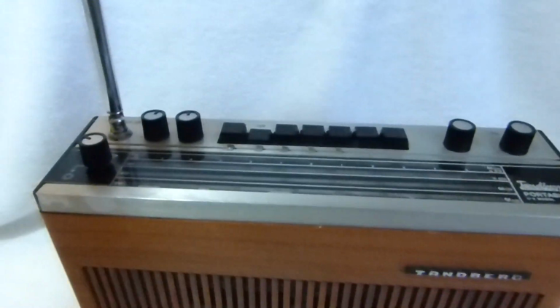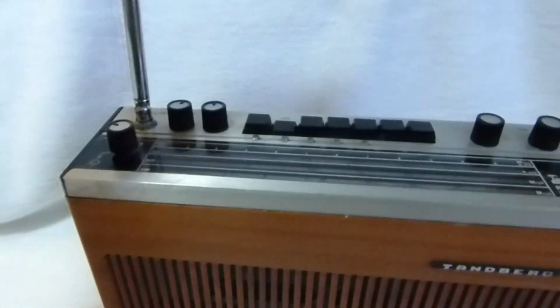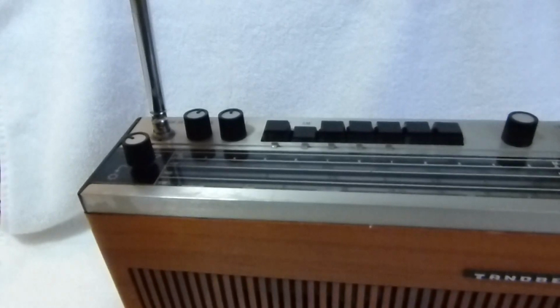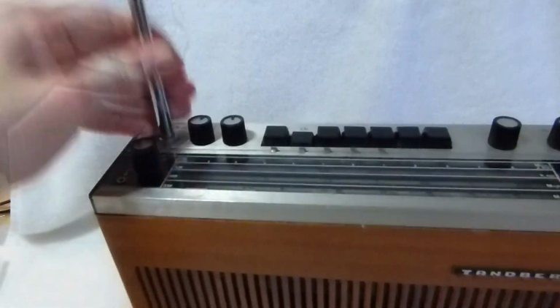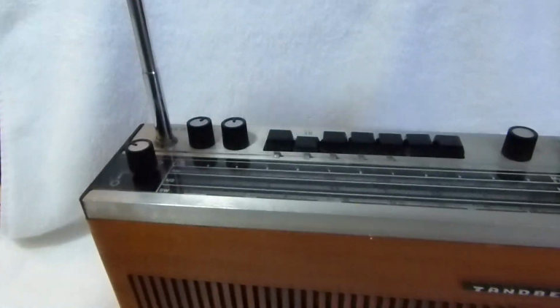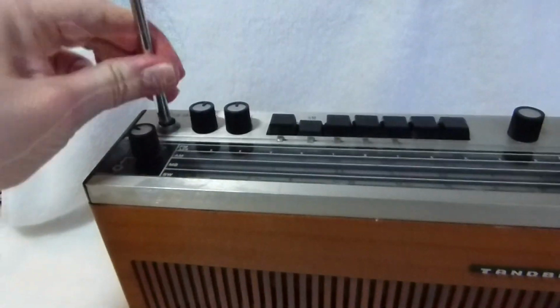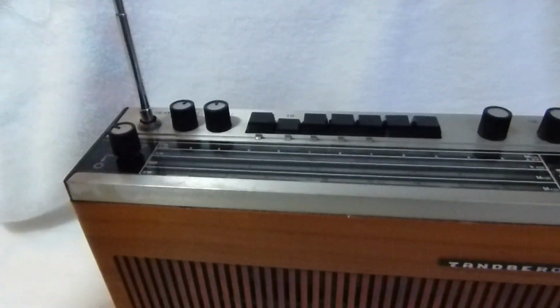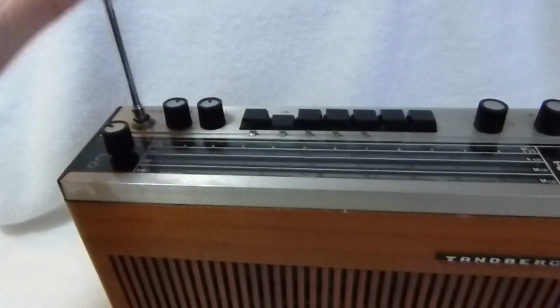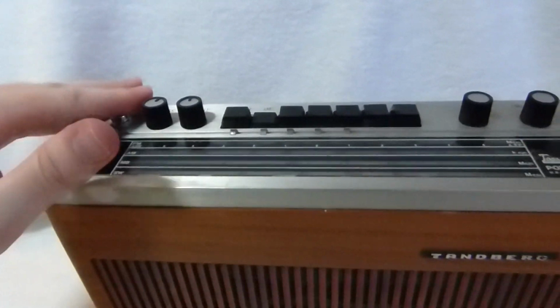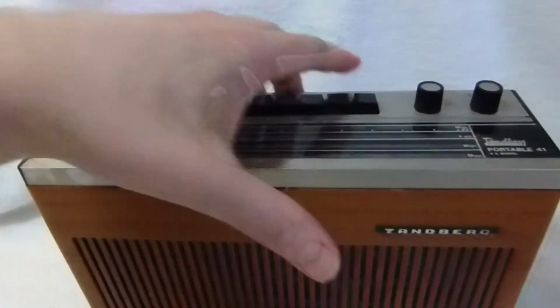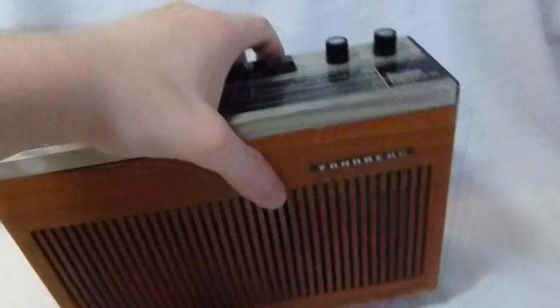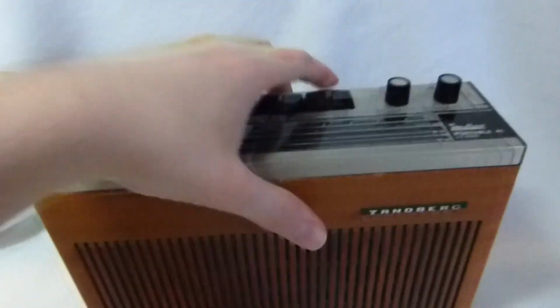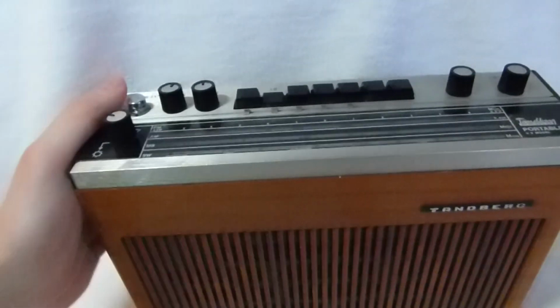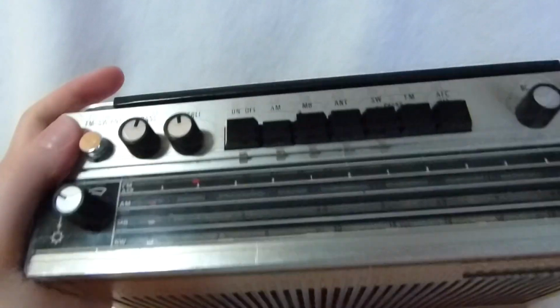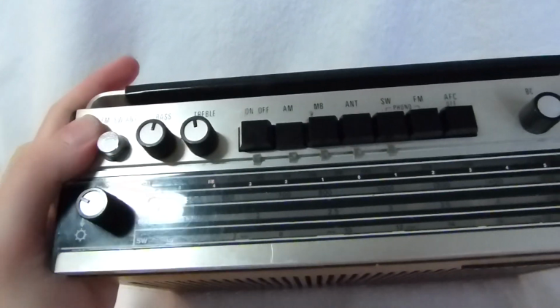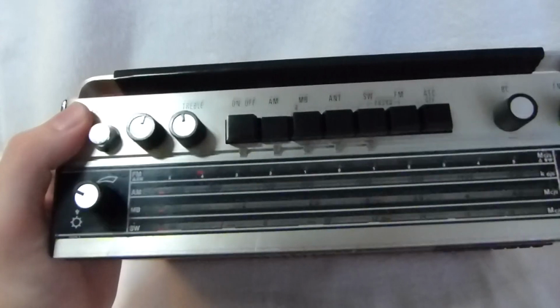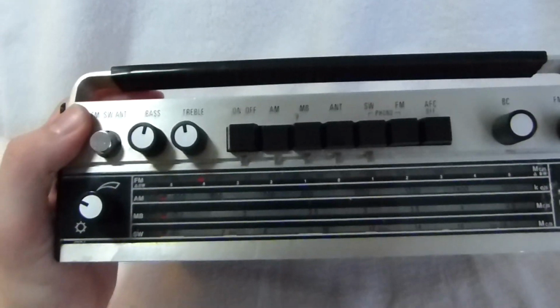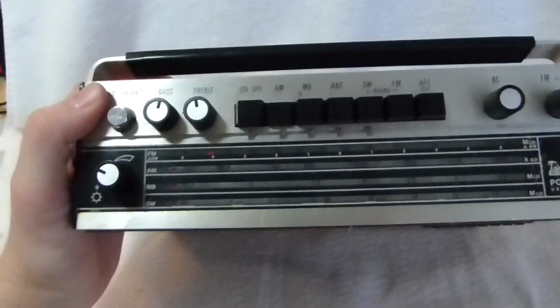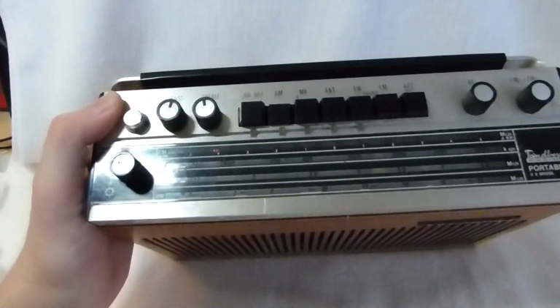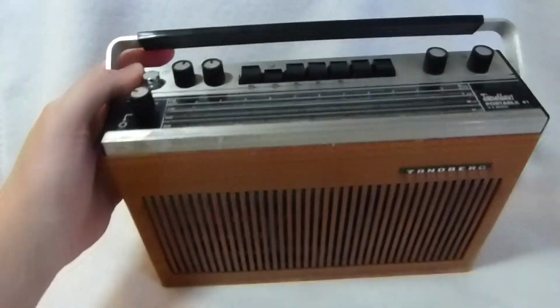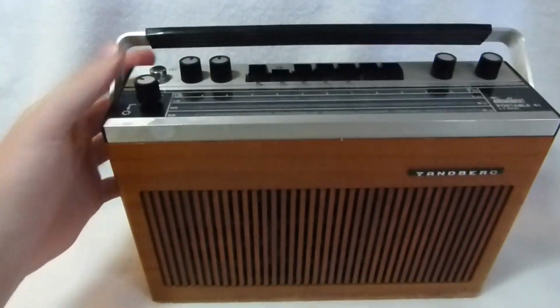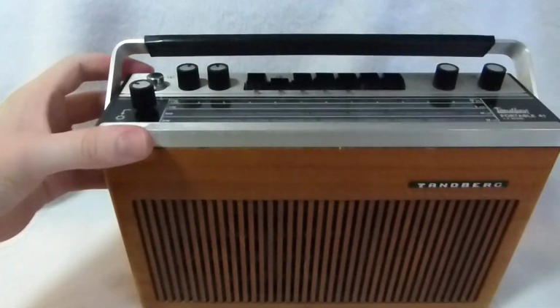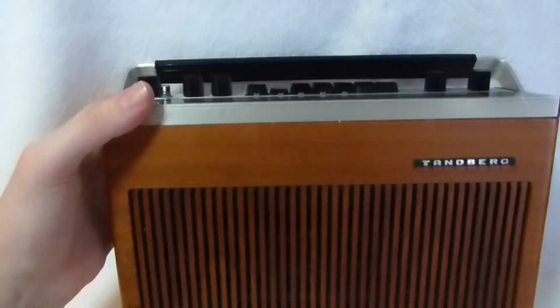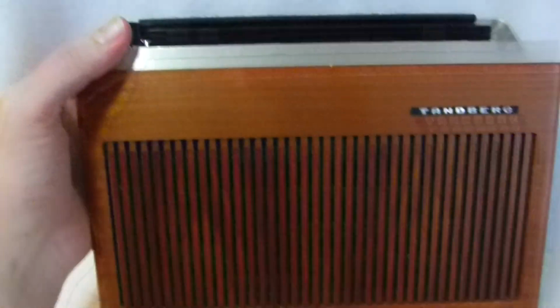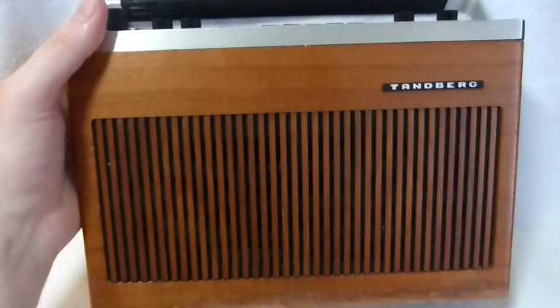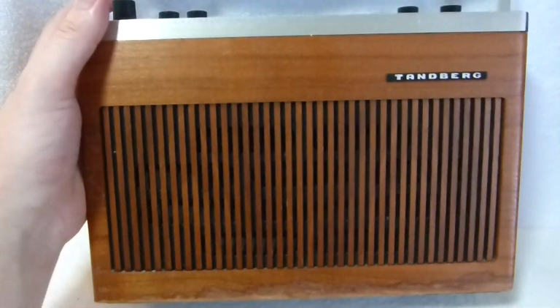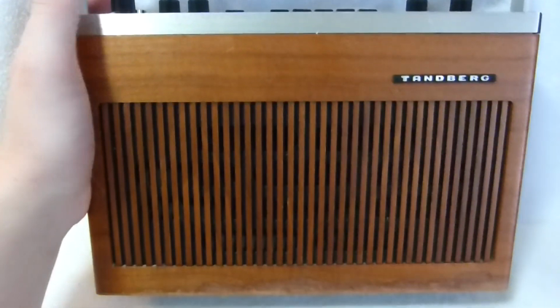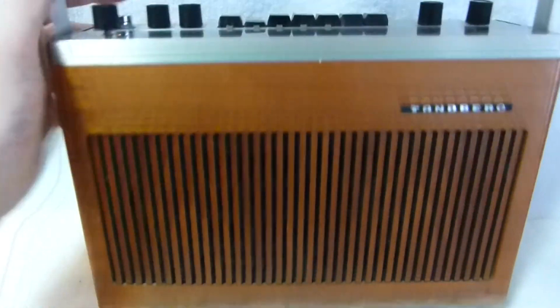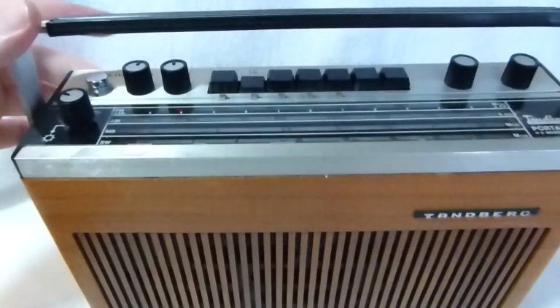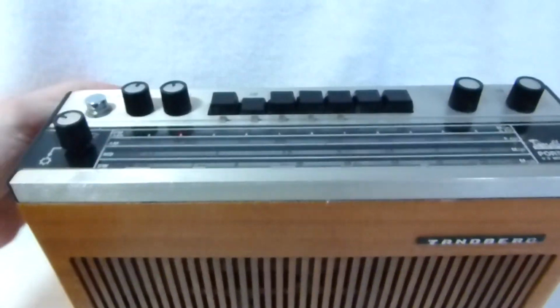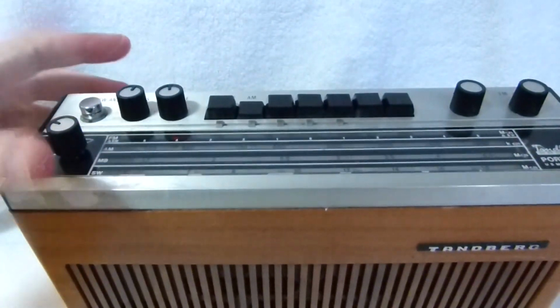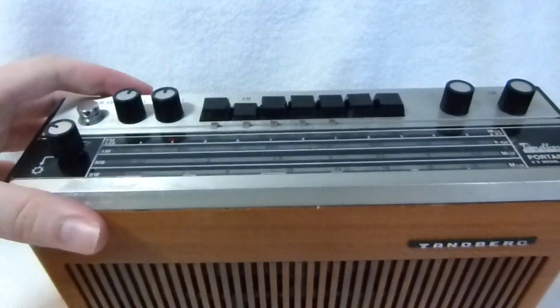You can see this set works very well, maybe even a little better than the other one. I may replace the voltage stabilizer in that one and see if that improves the sound quality.